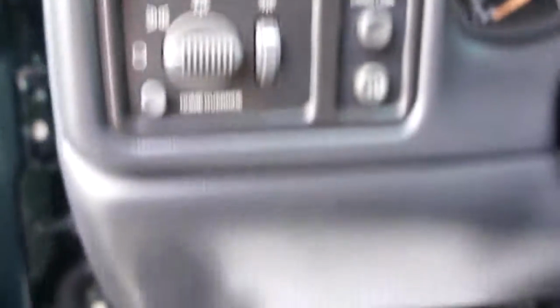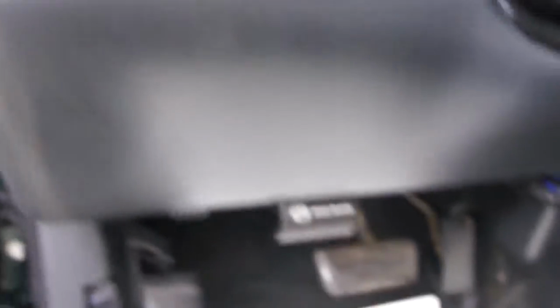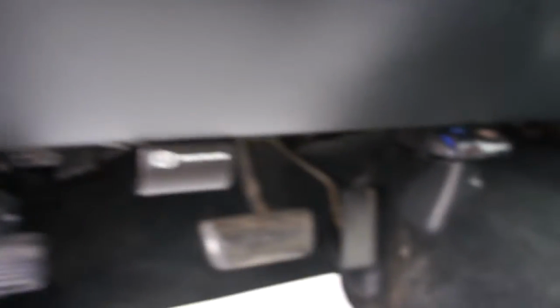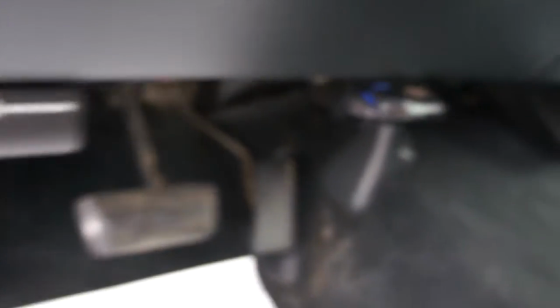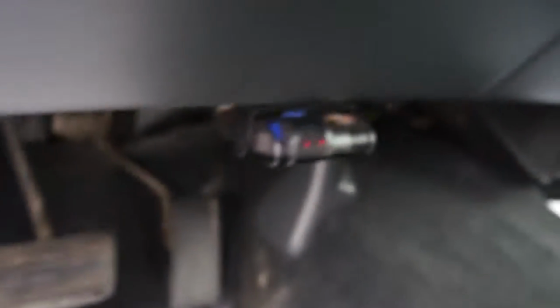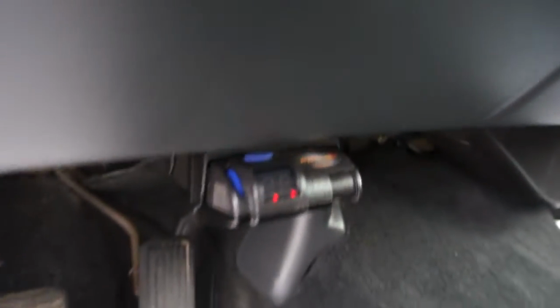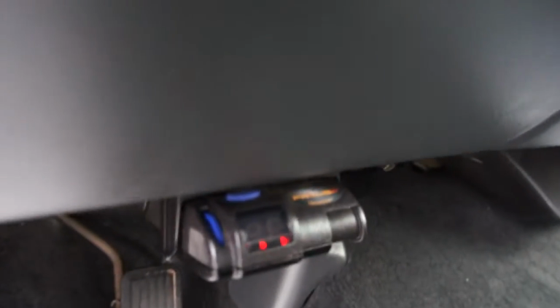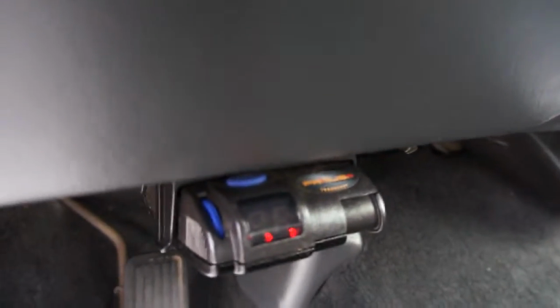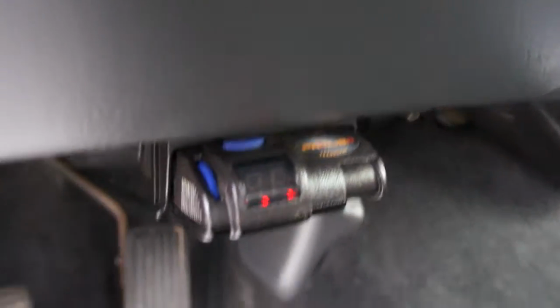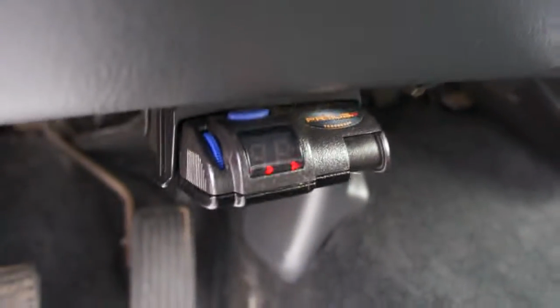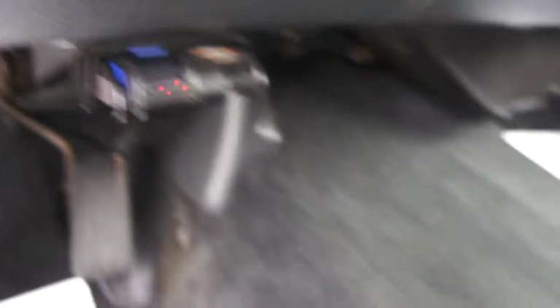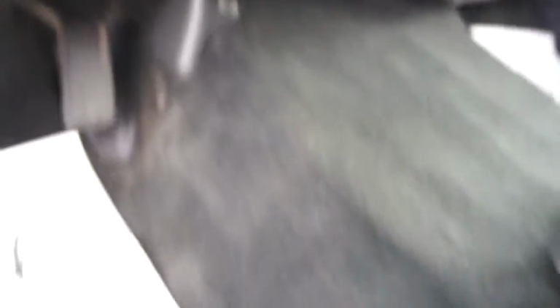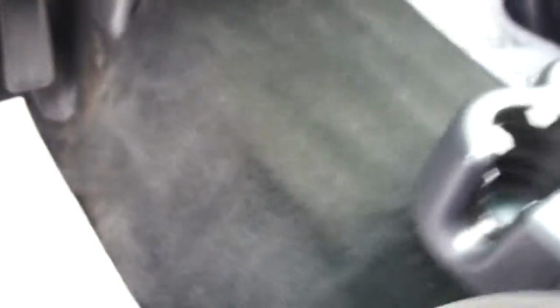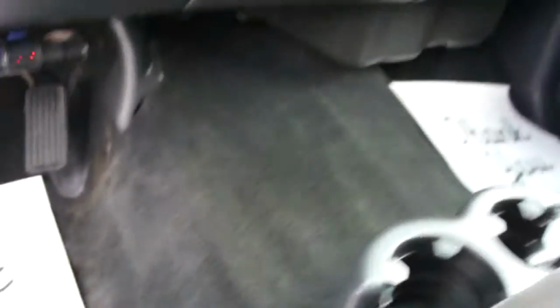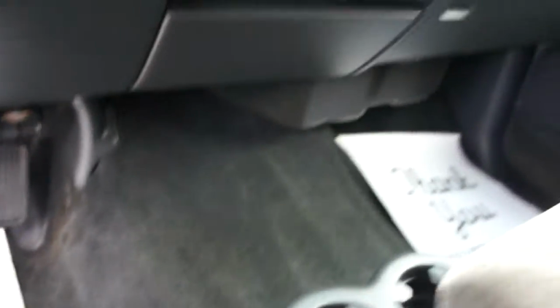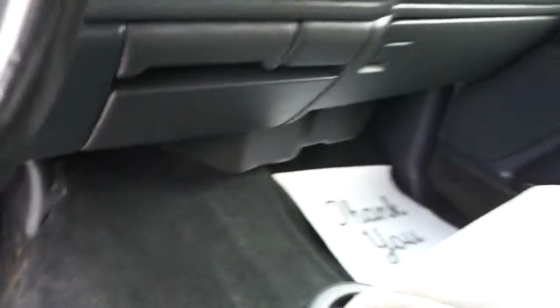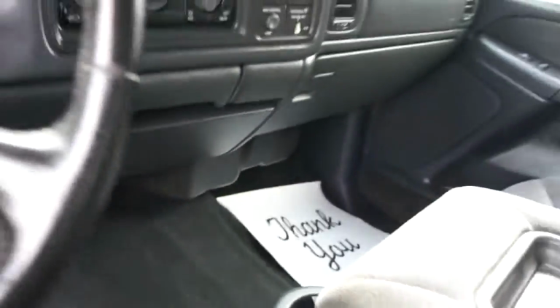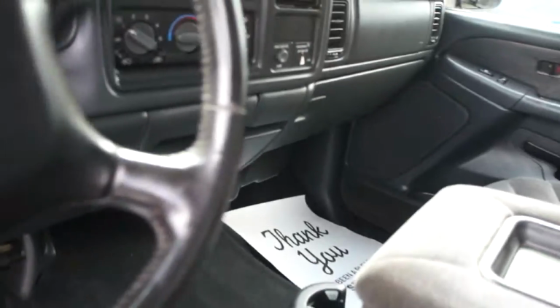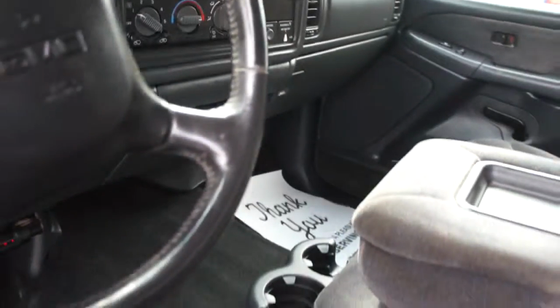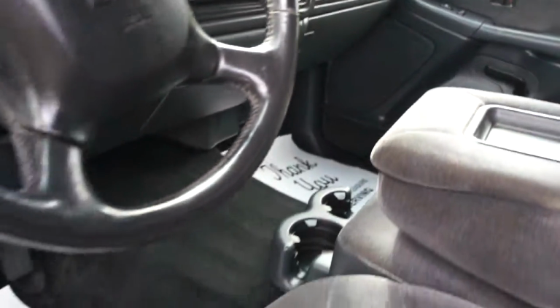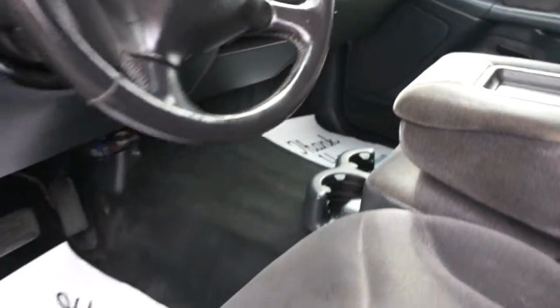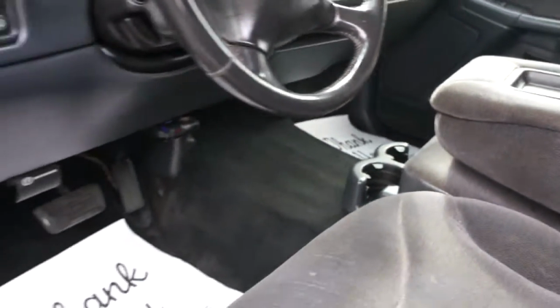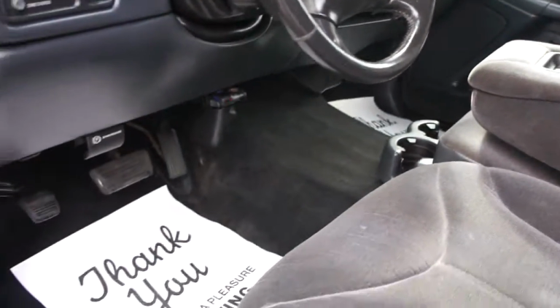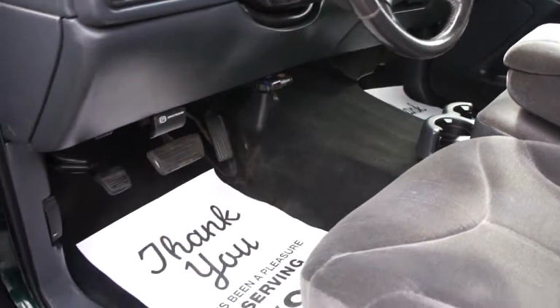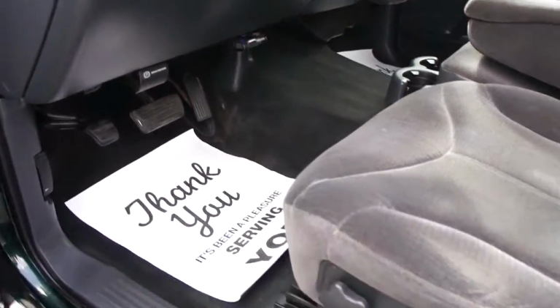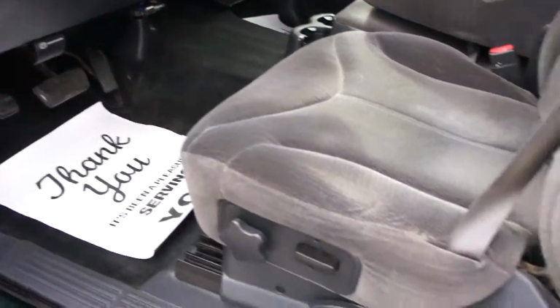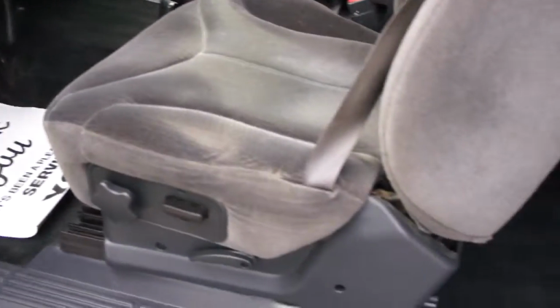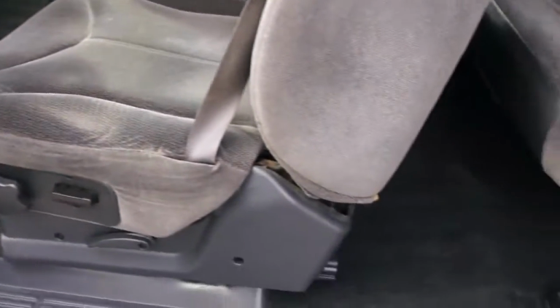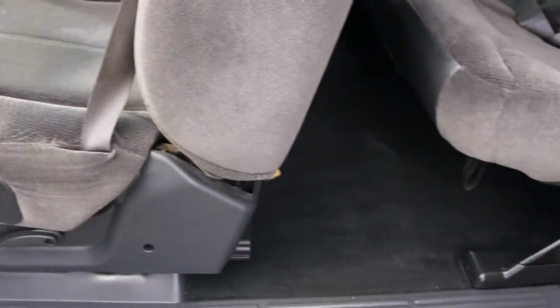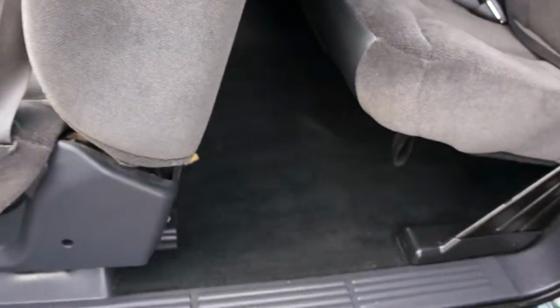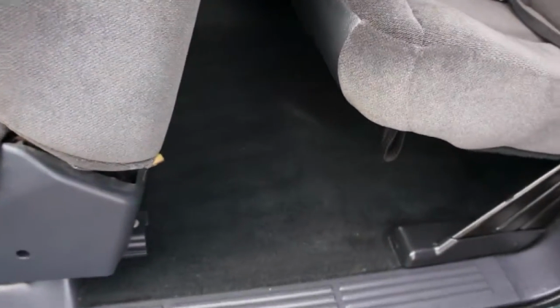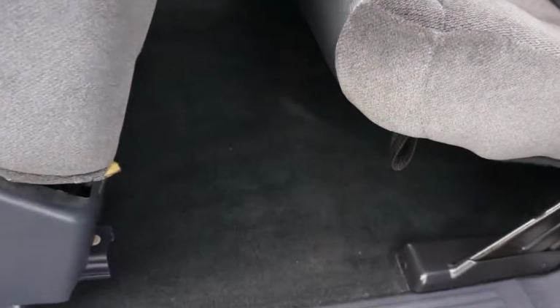It also has an electric brake module already installed, so if you're towing a trailer that requires trailer brakes you're covered. It also has dual airbags and cruise control.